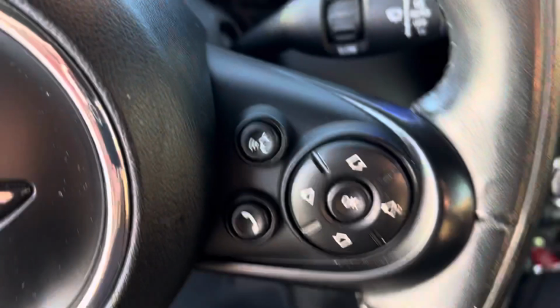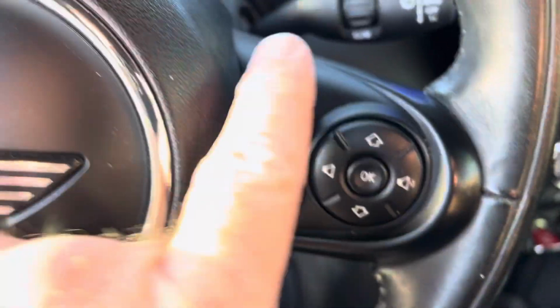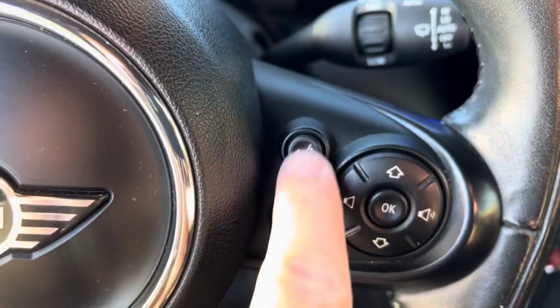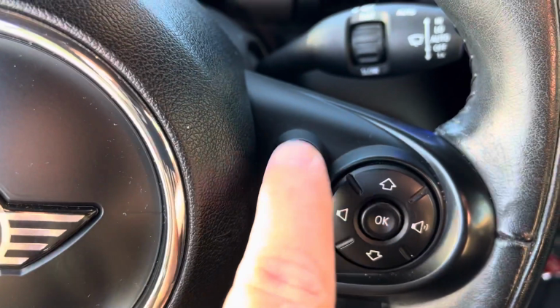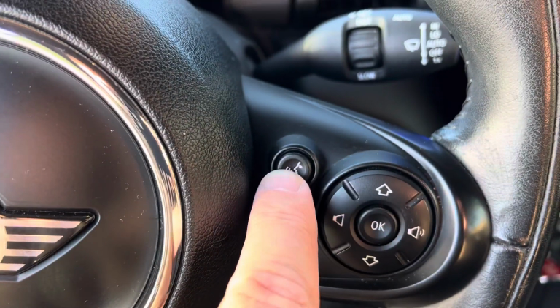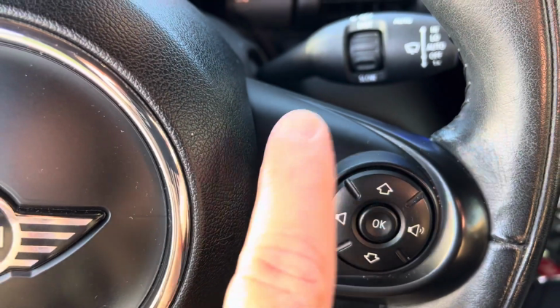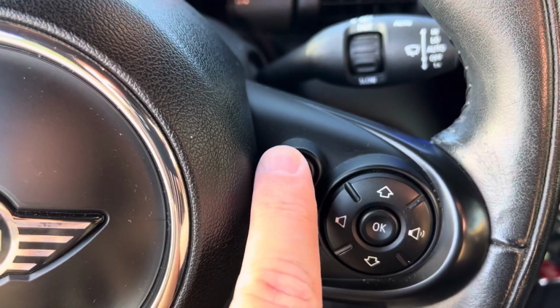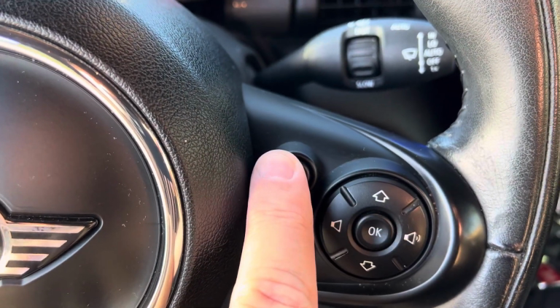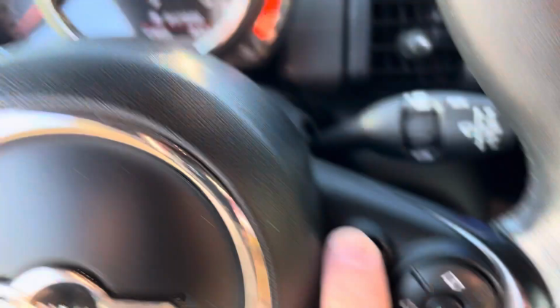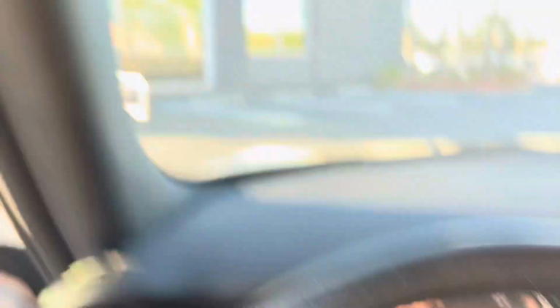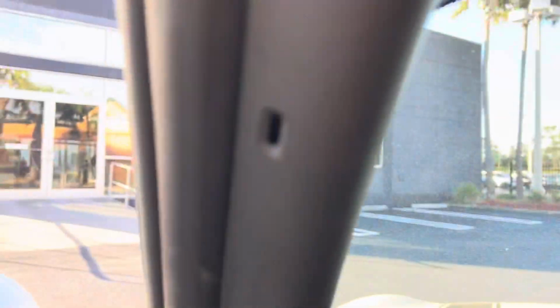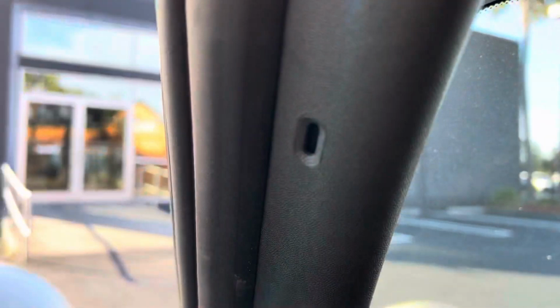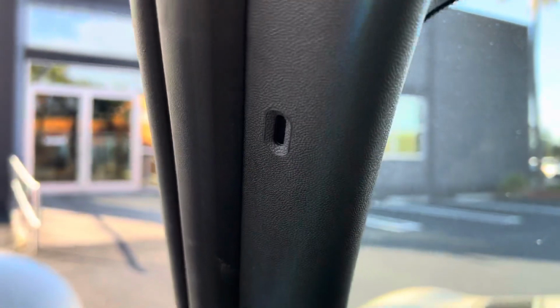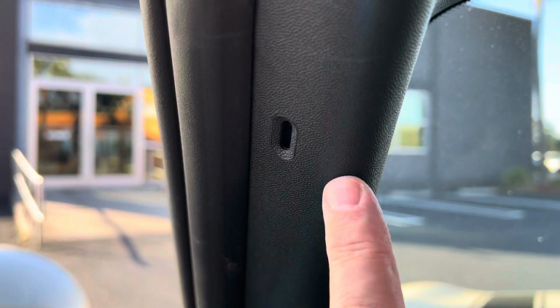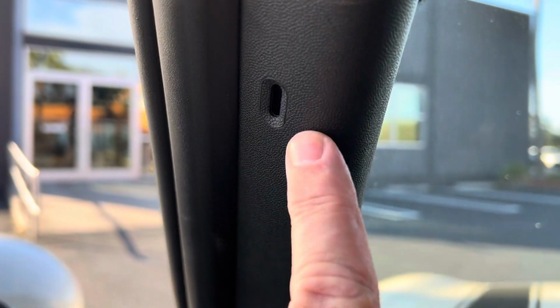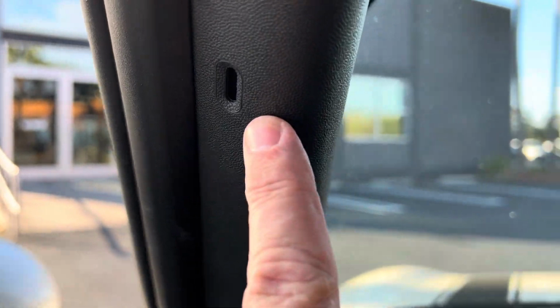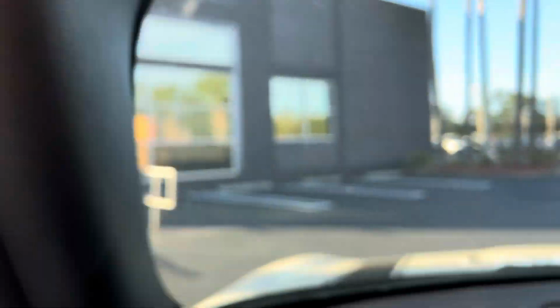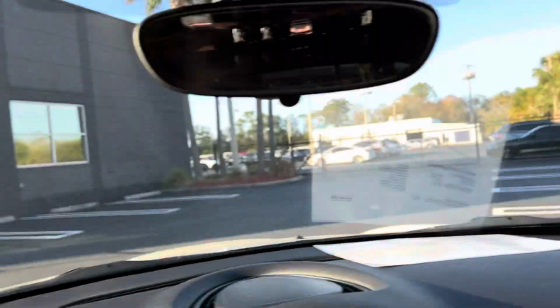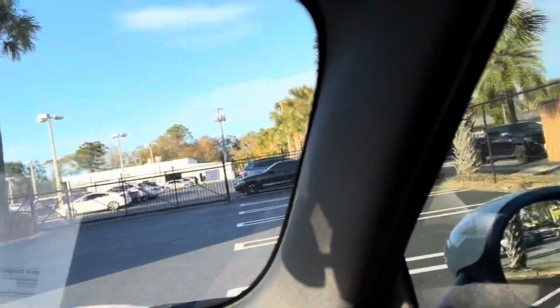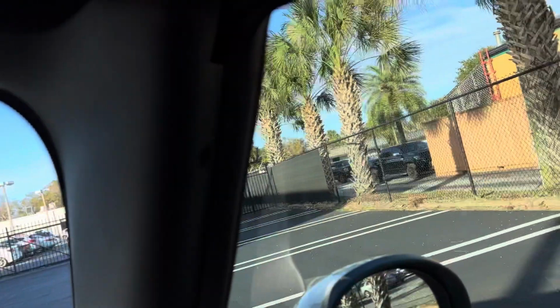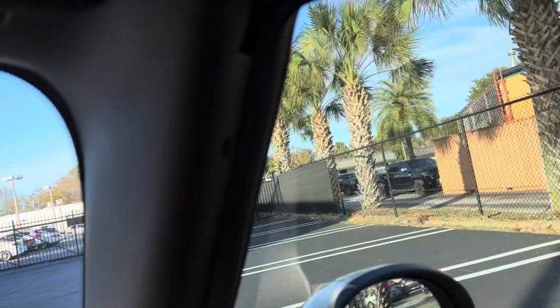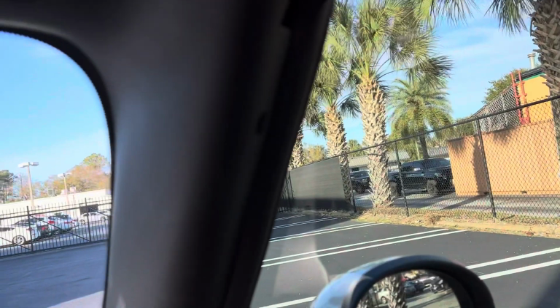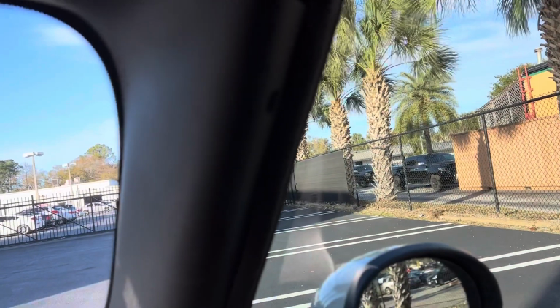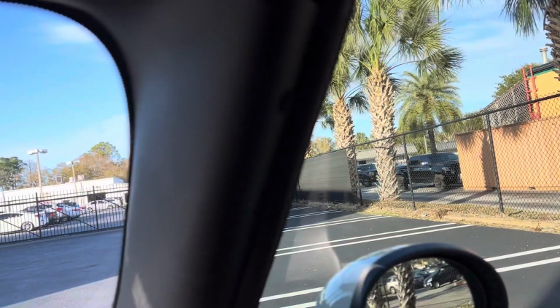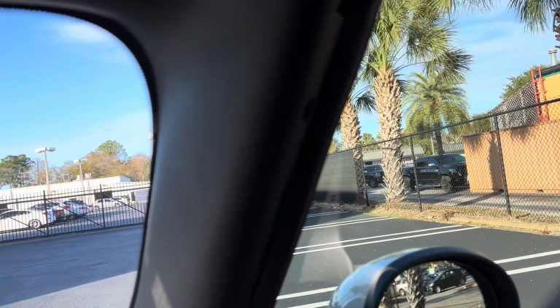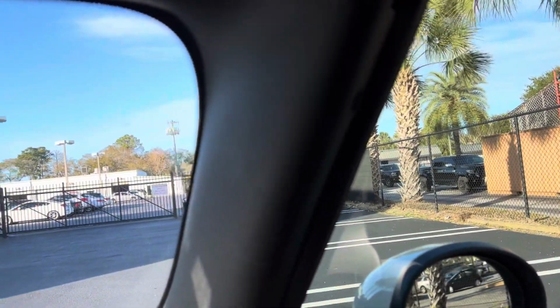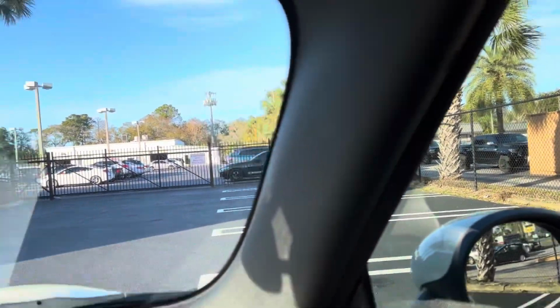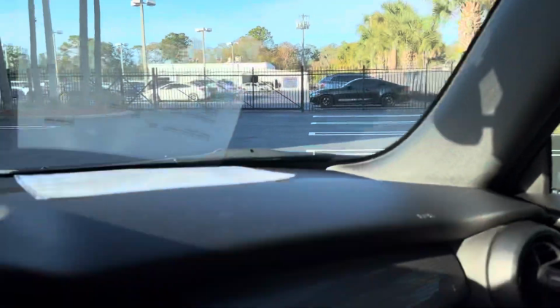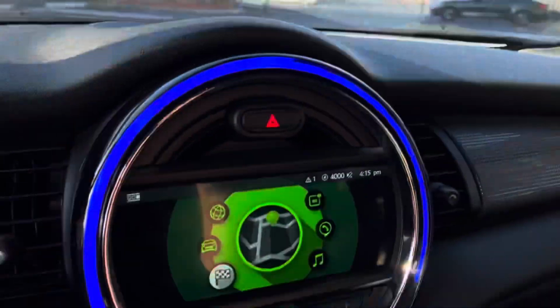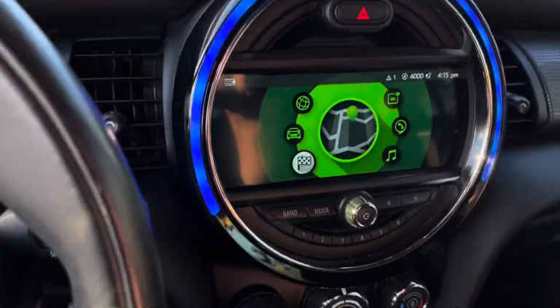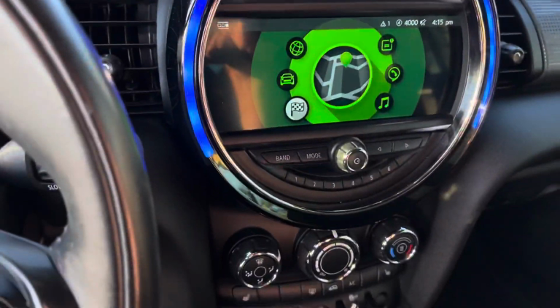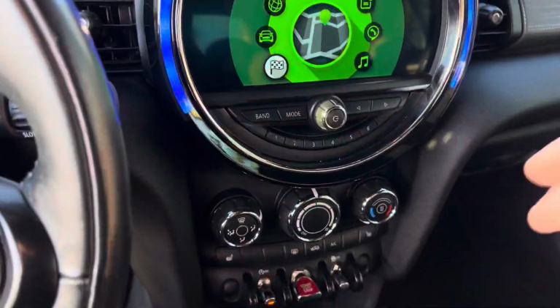There's our climate control, and the mileage right there — 31,853. You have the voice command here which works flawlessly; you have a microphone right up here, and then another microphone right over there — that one's for your Bluetooth streaming.